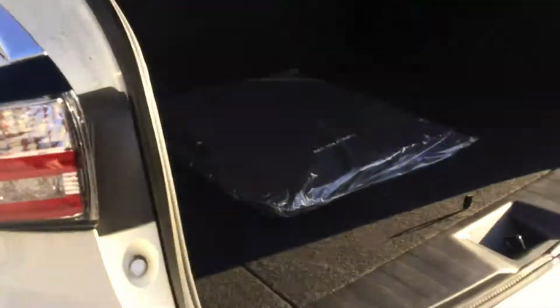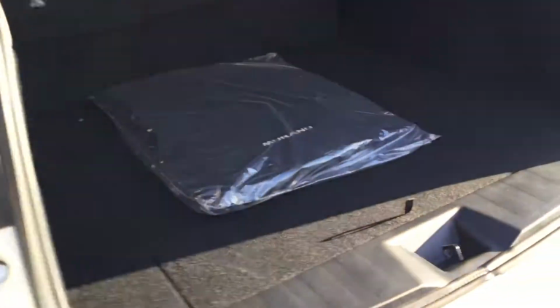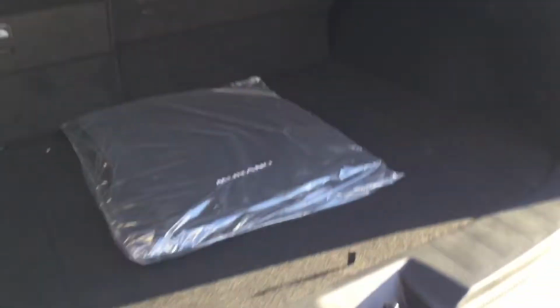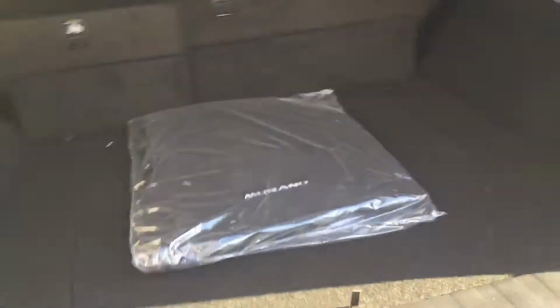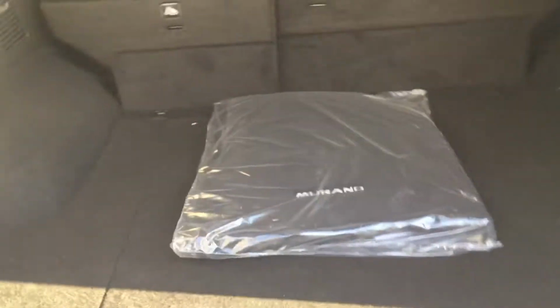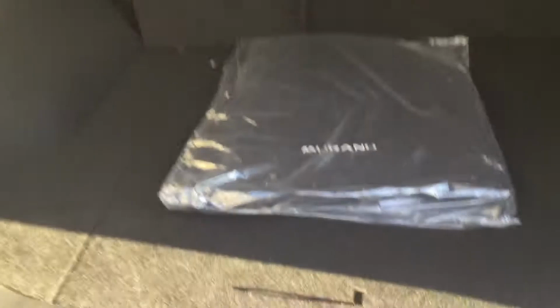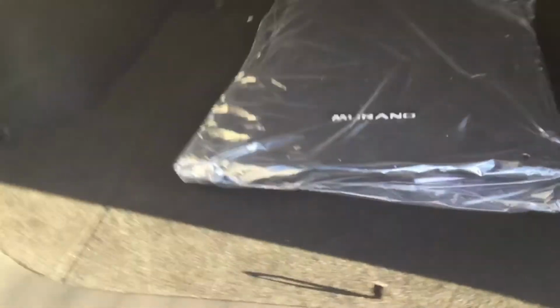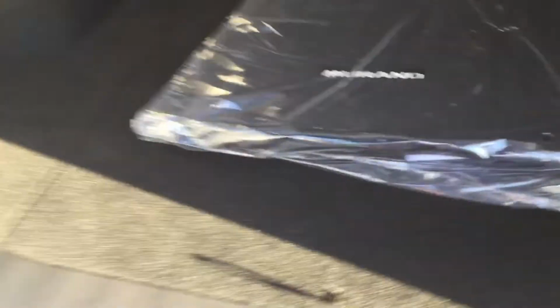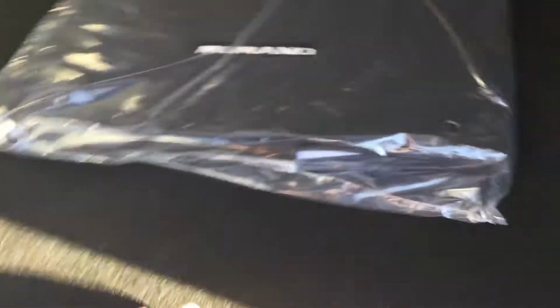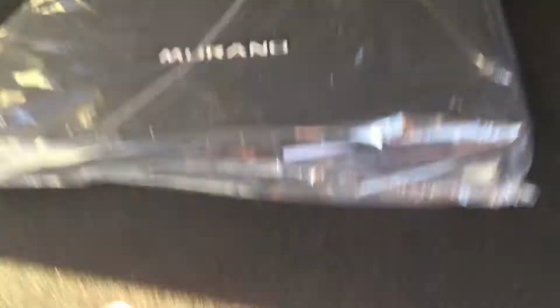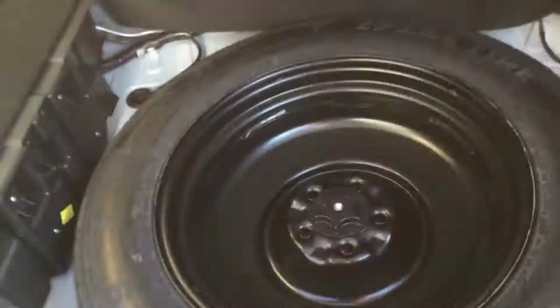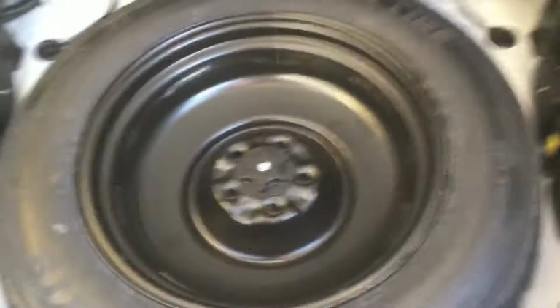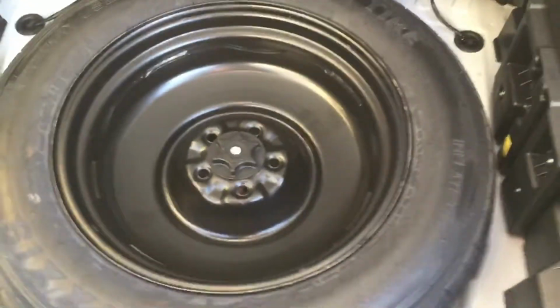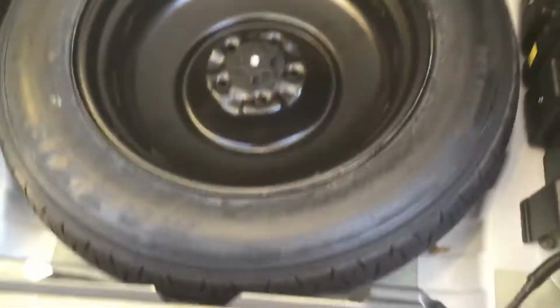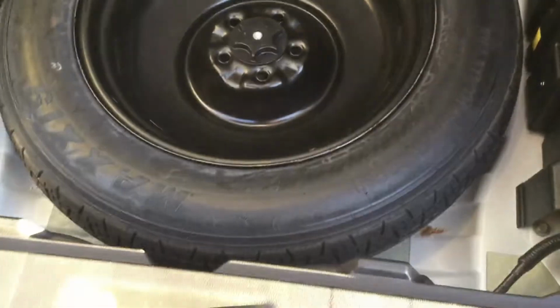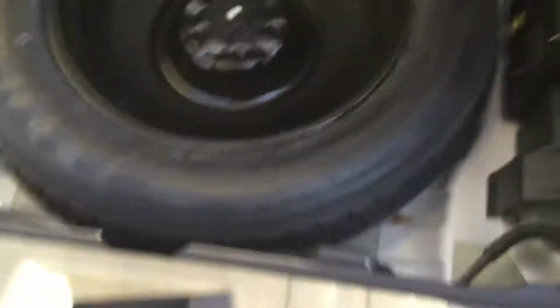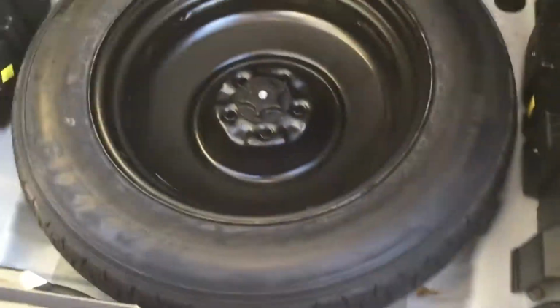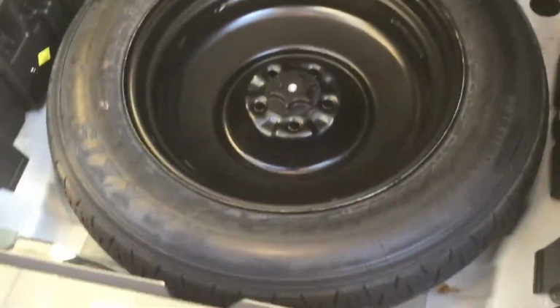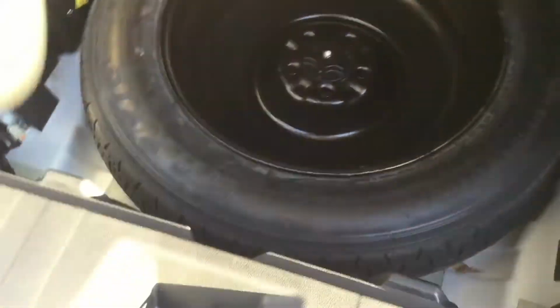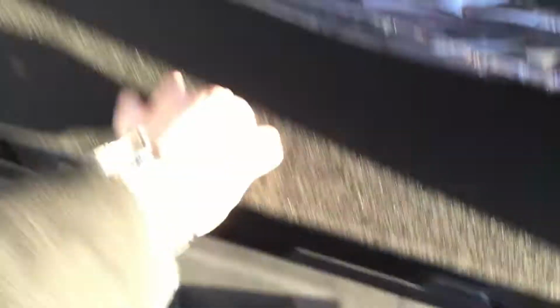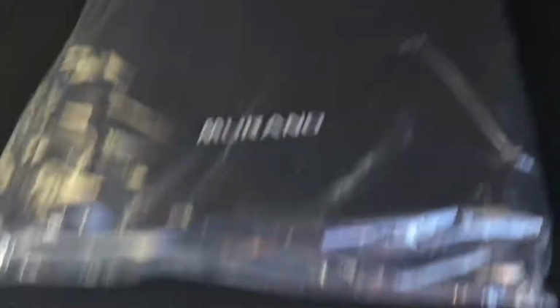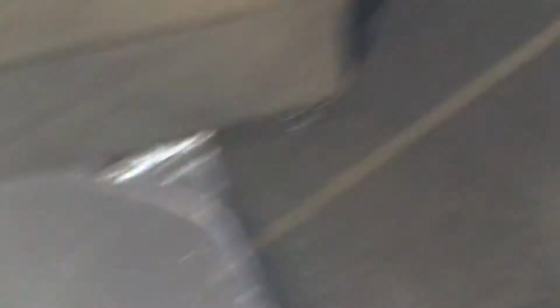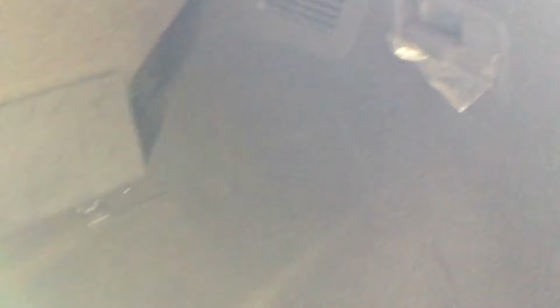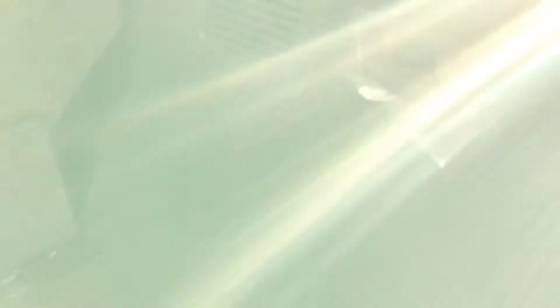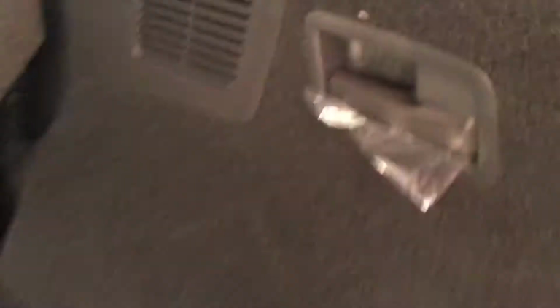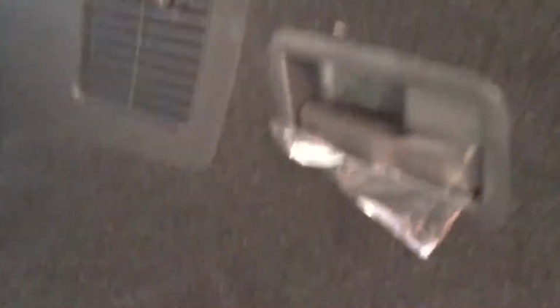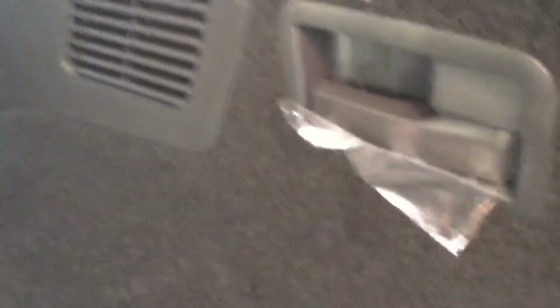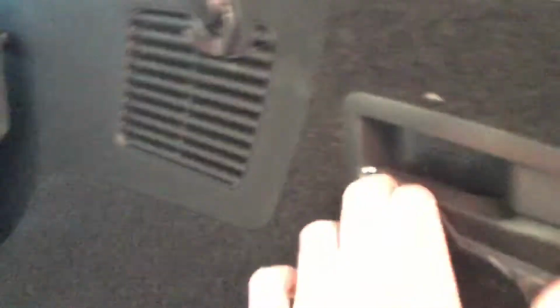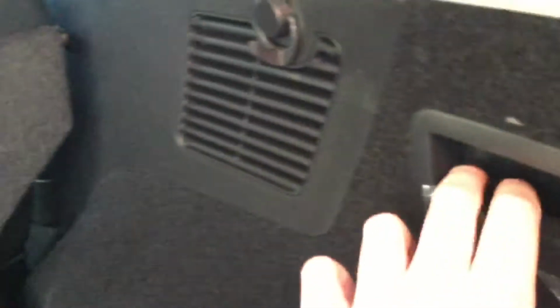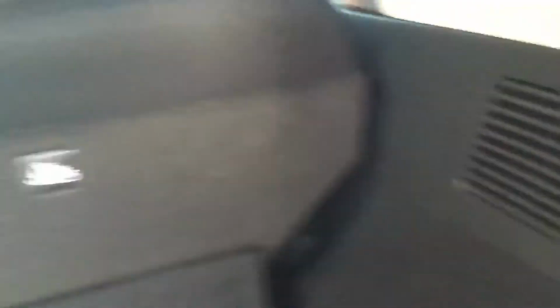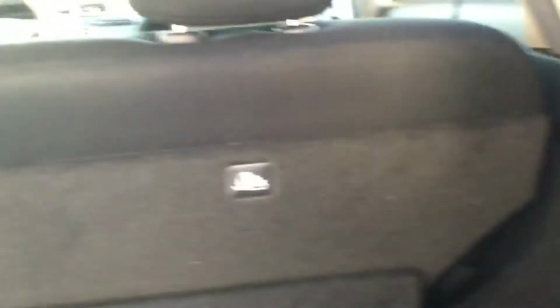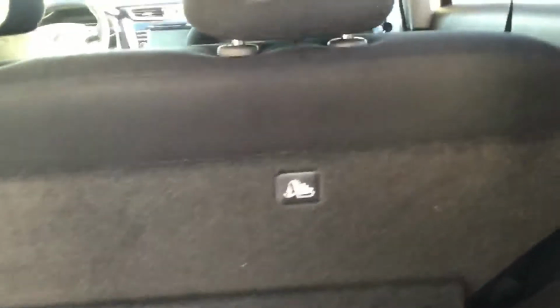Here's our trunk area — tons of room. Got our spare tire underneath there. We also got some controls on the side here that fold down the rear seats.